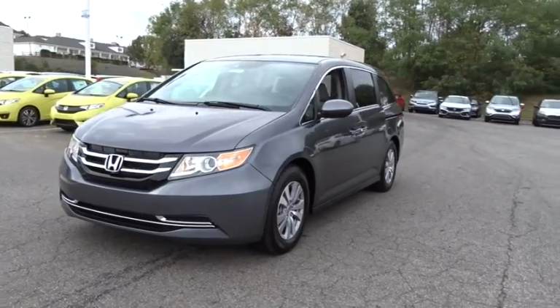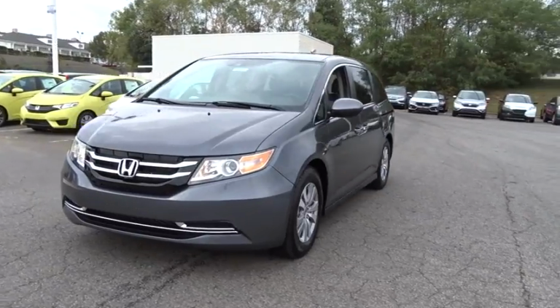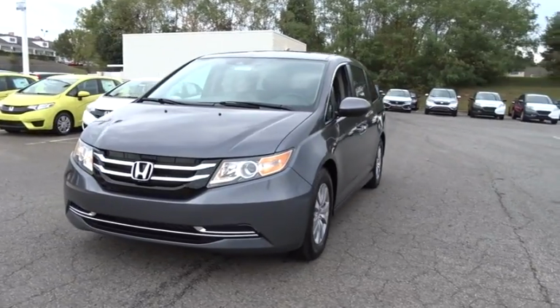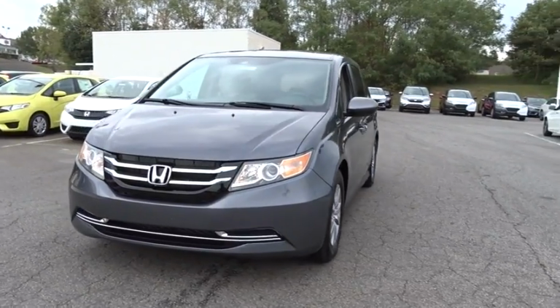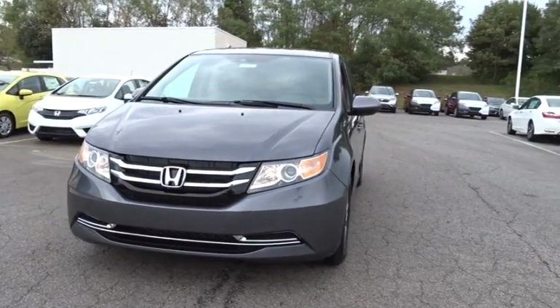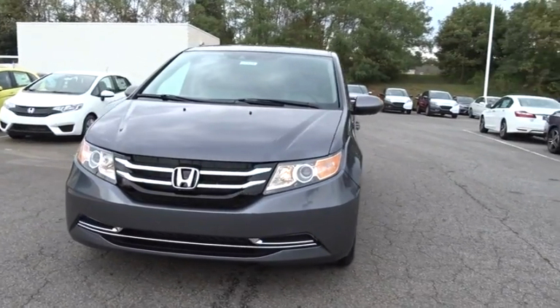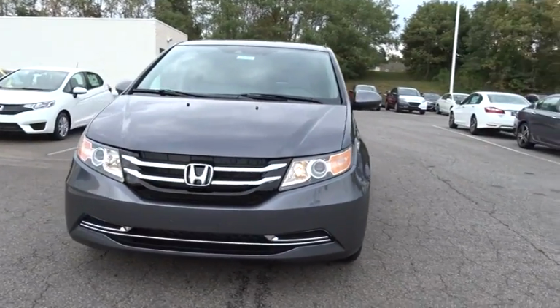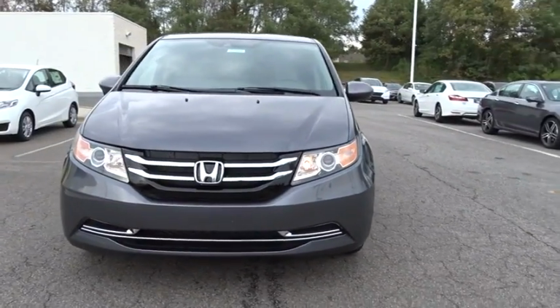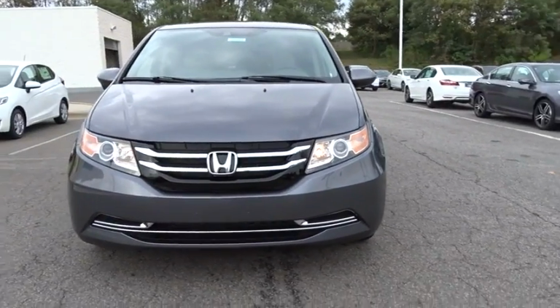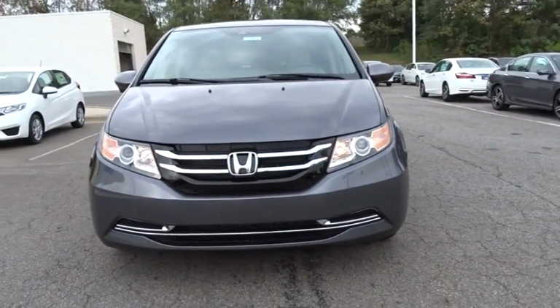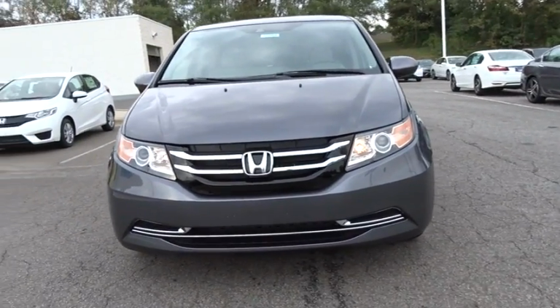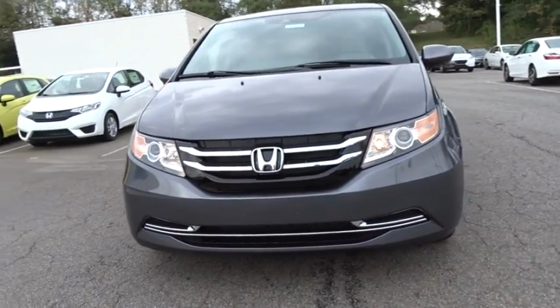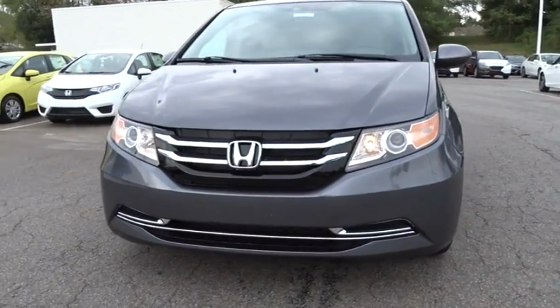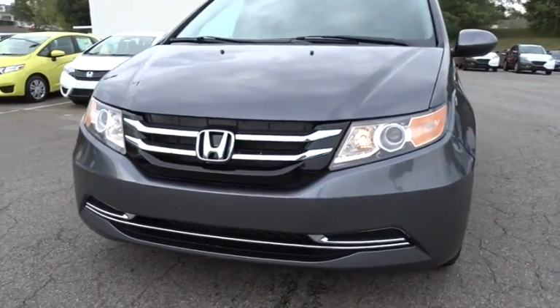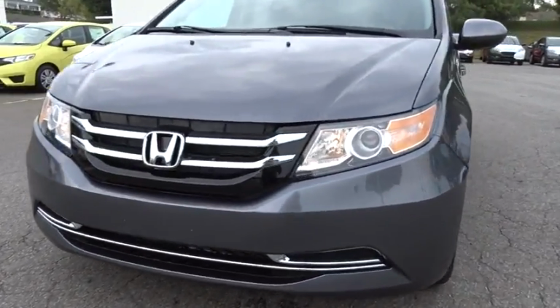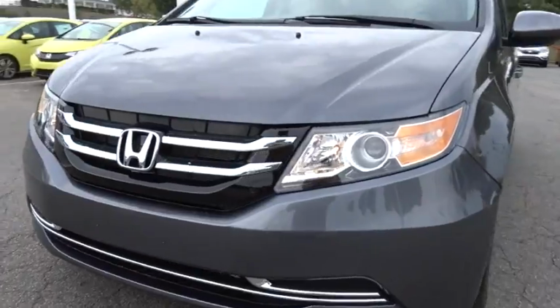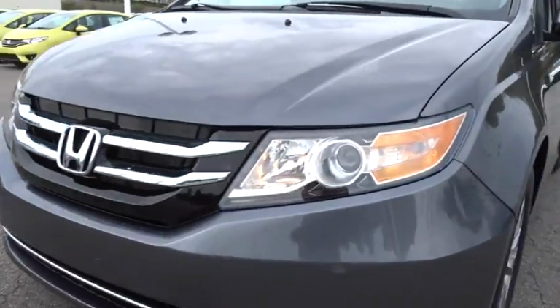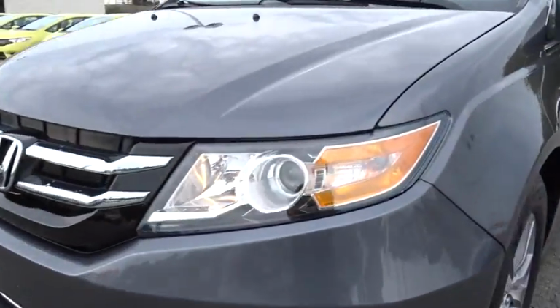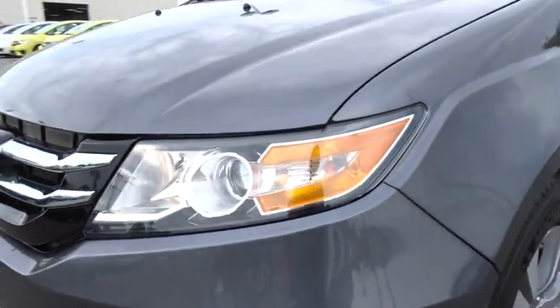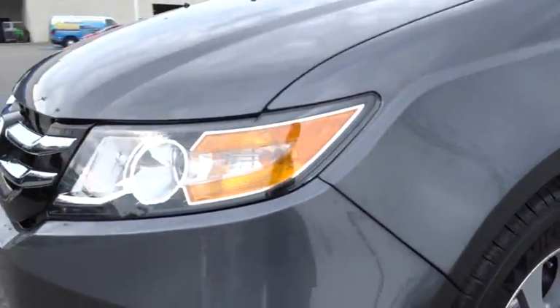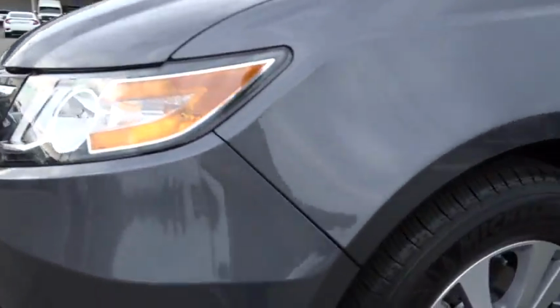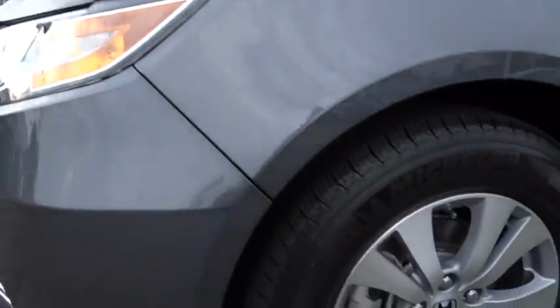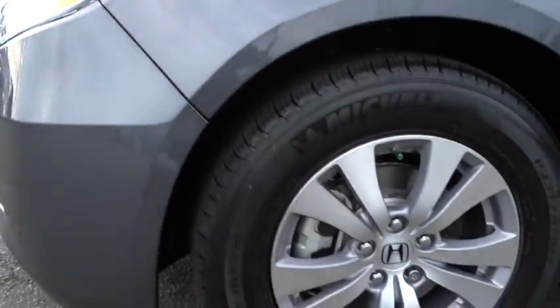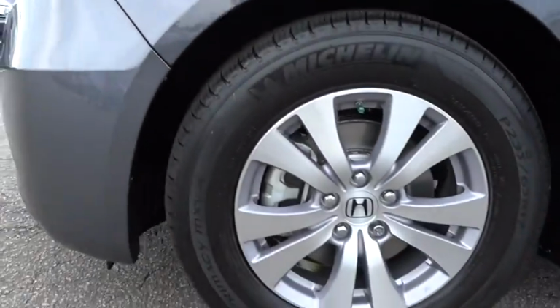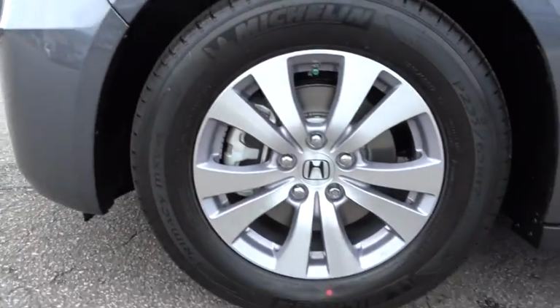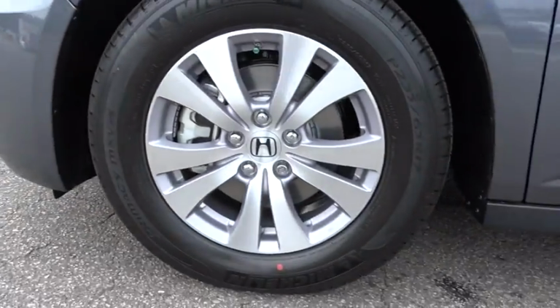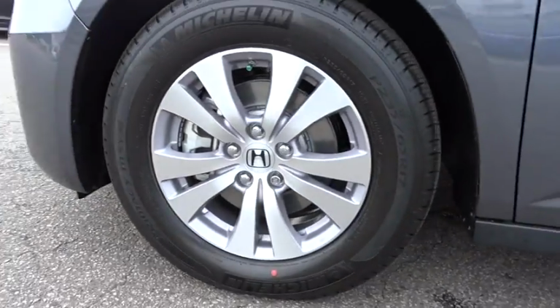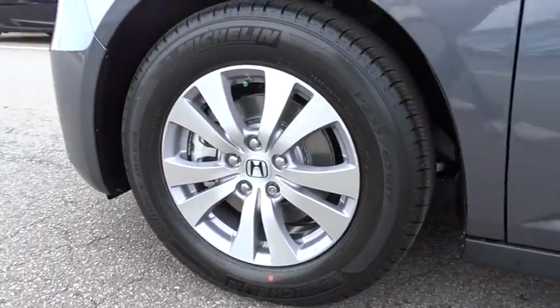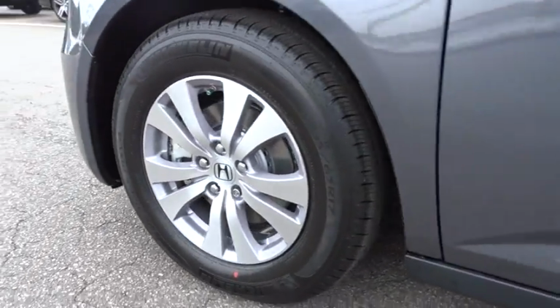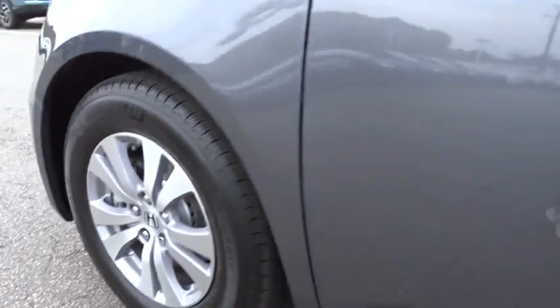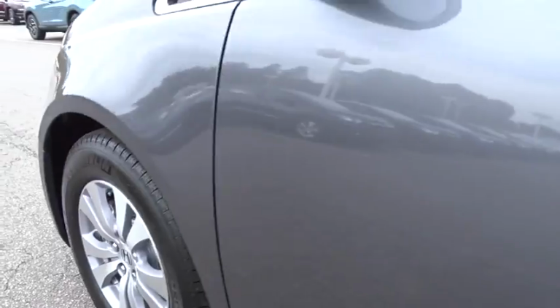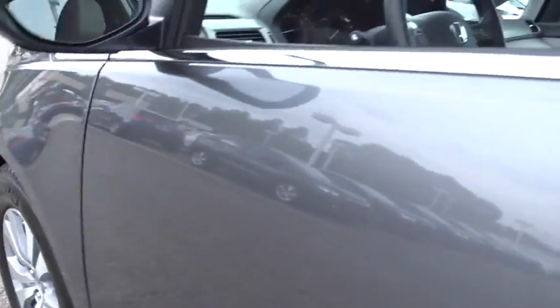Aluminum wheels, front floor mats, four-wheel disc brakes, cruise control, auto-off headlights, universal garage door opener, front-wheel drive, AM-FM stereo radio.